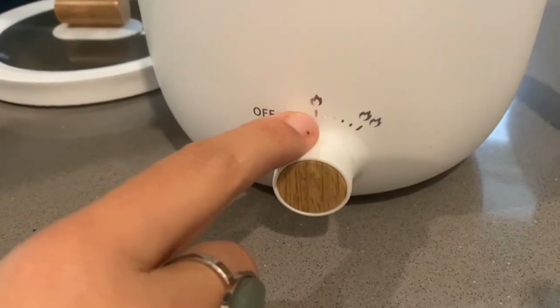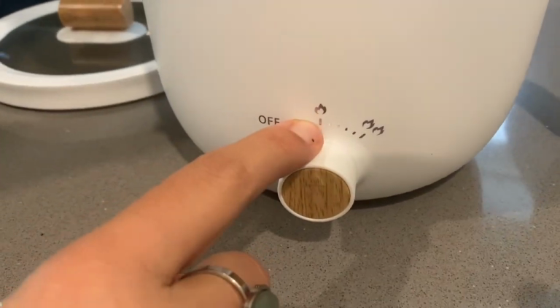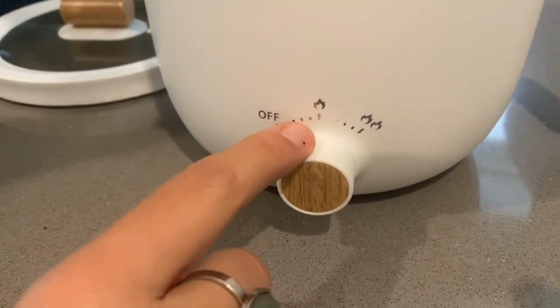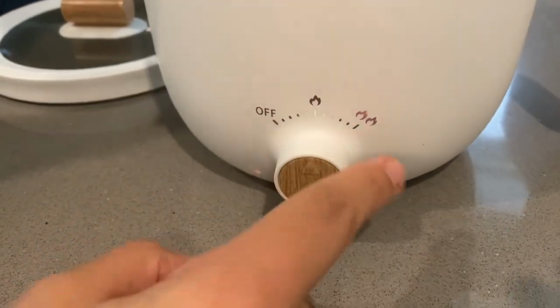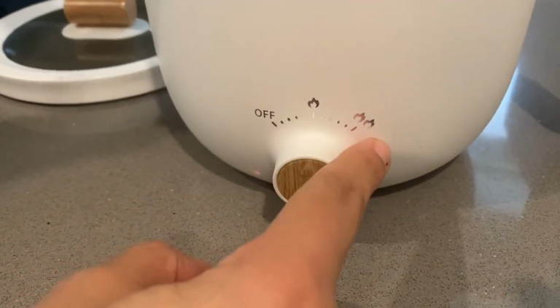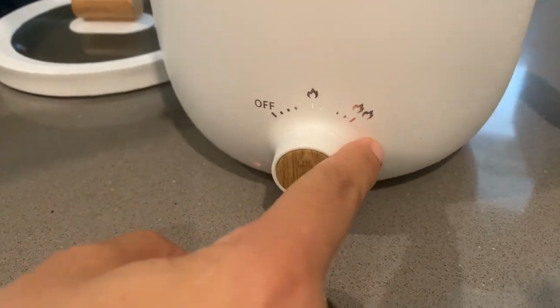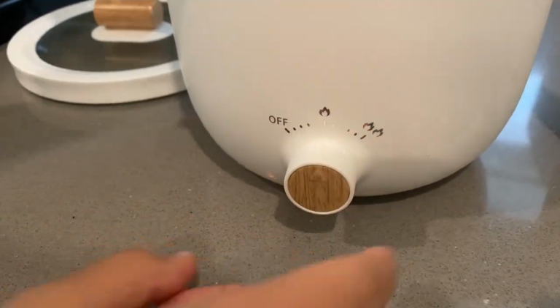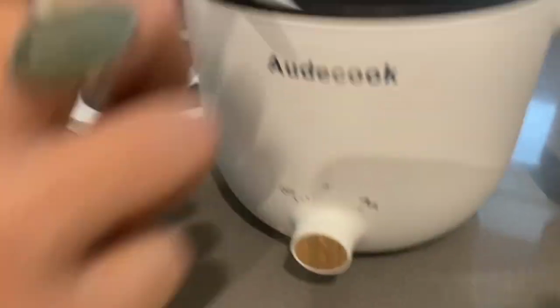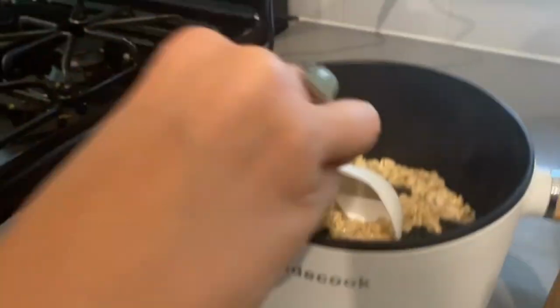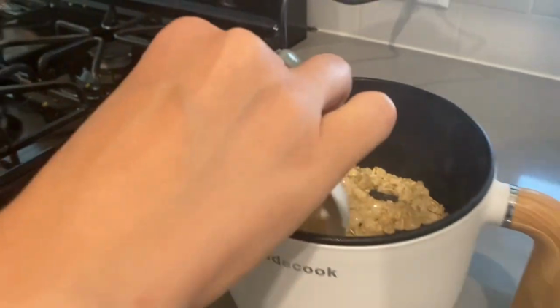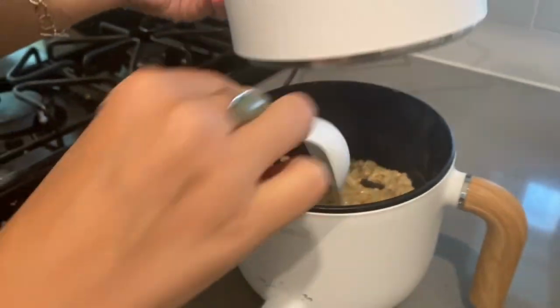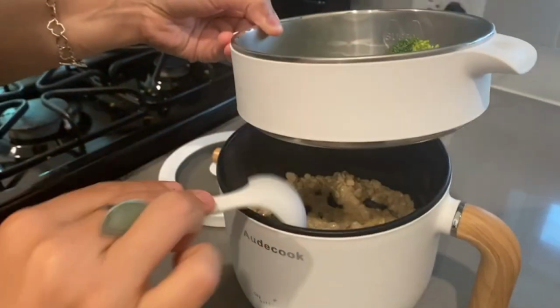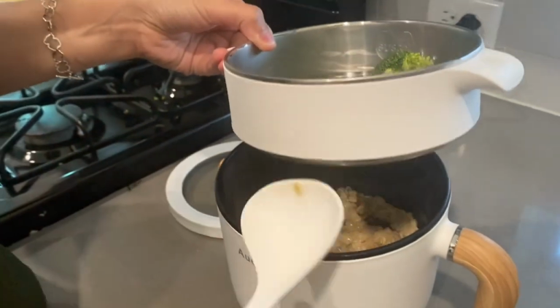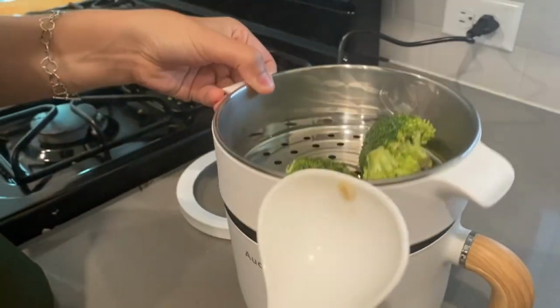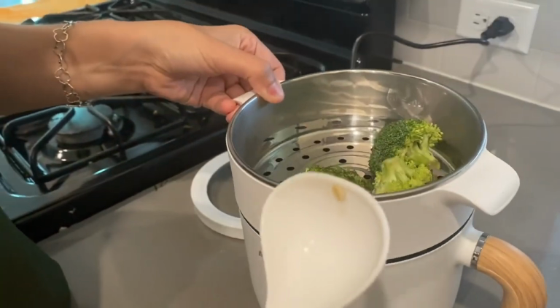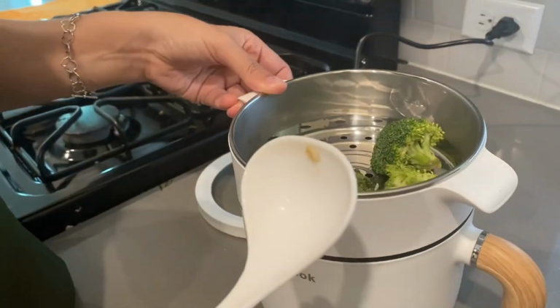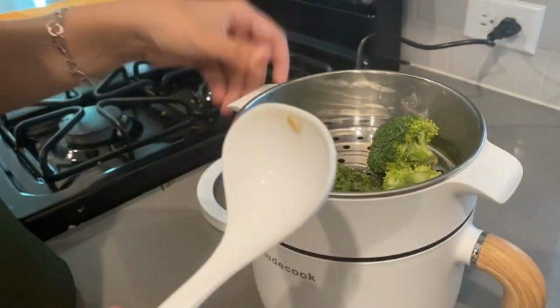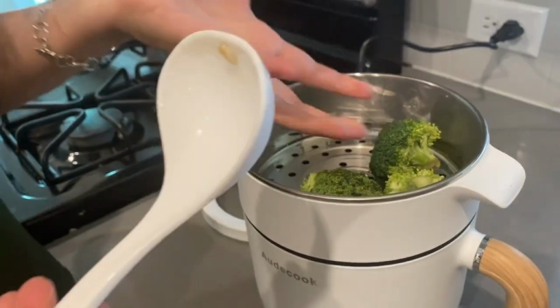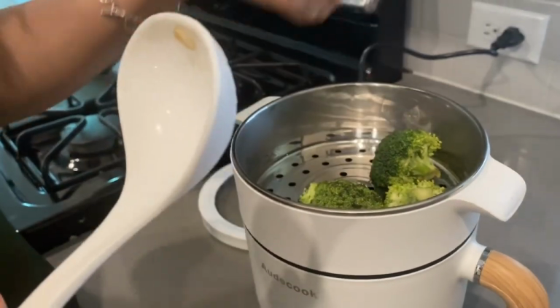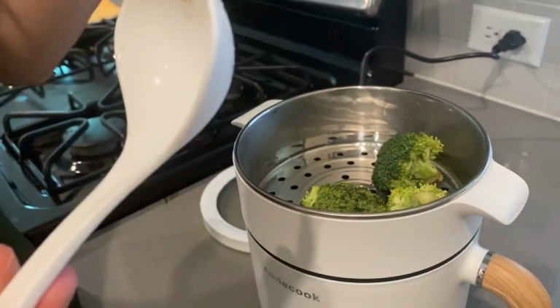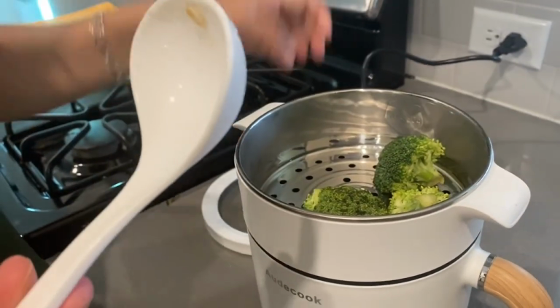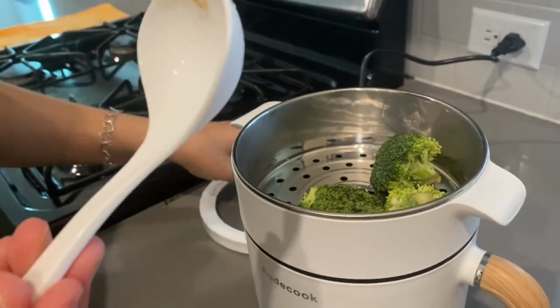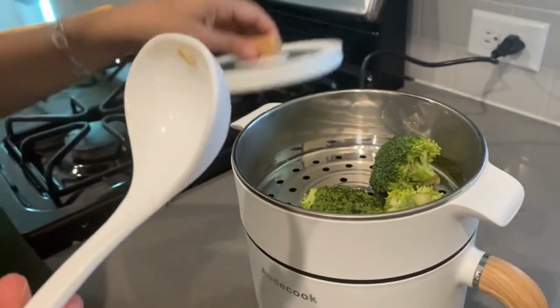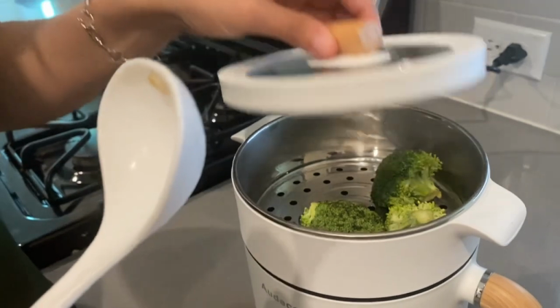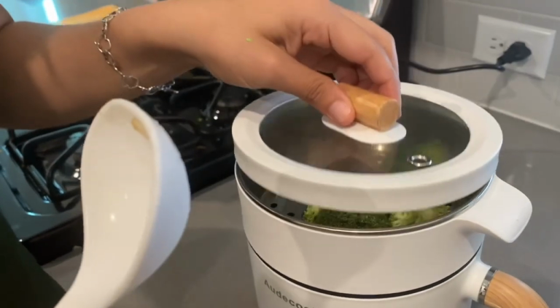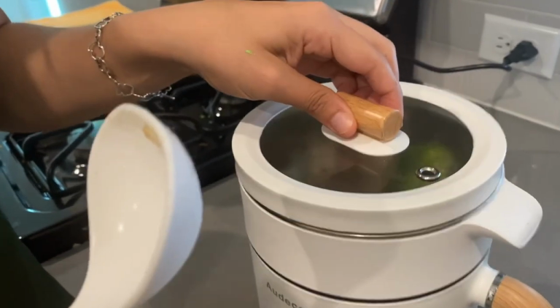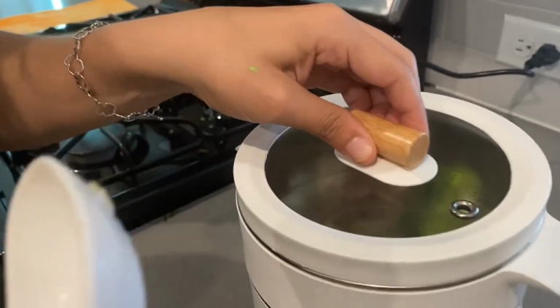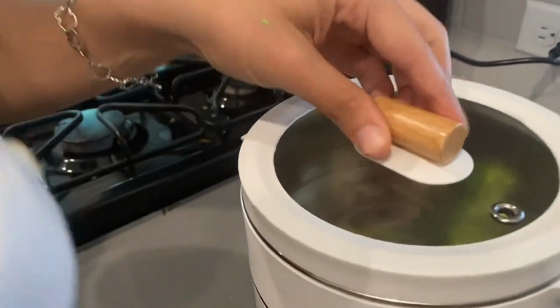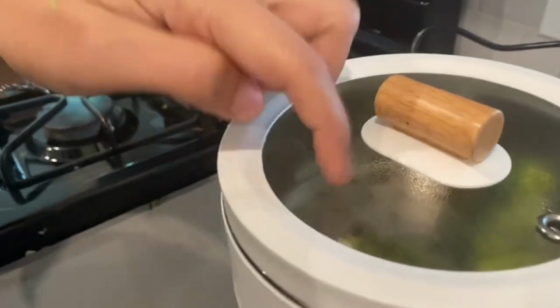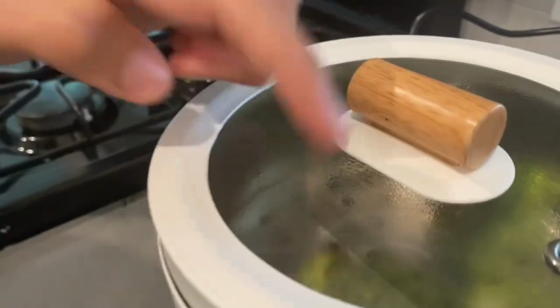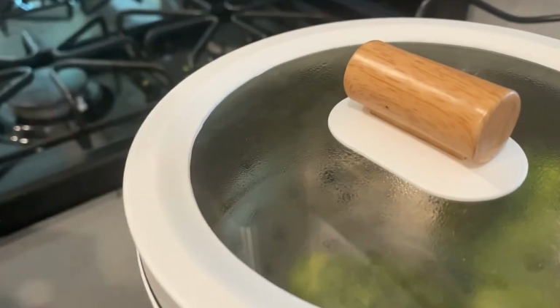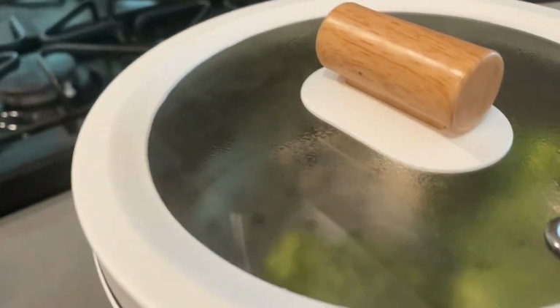And then you can gradually change the temperature. This is the lowest one and this is the highest one. So the steam goes outside and then you can prepare some broccoli.